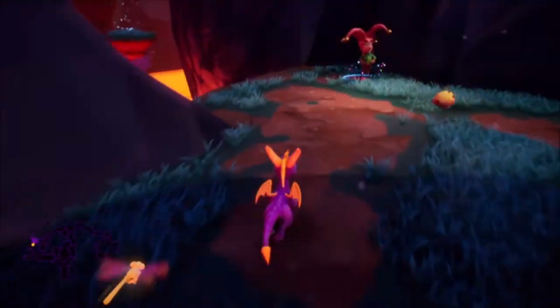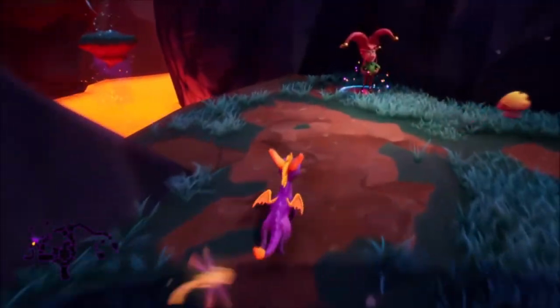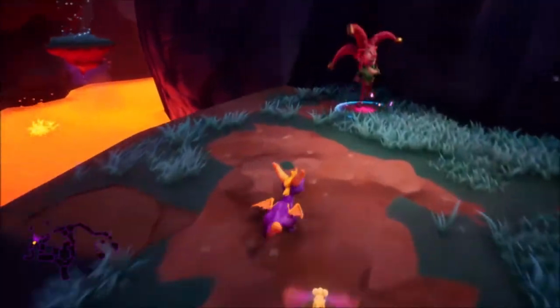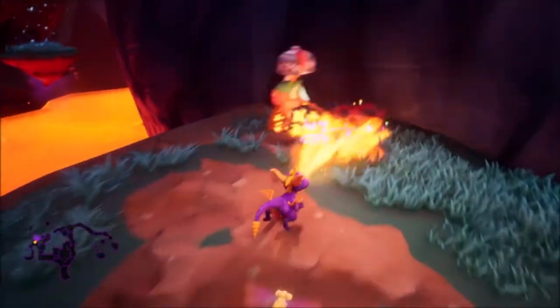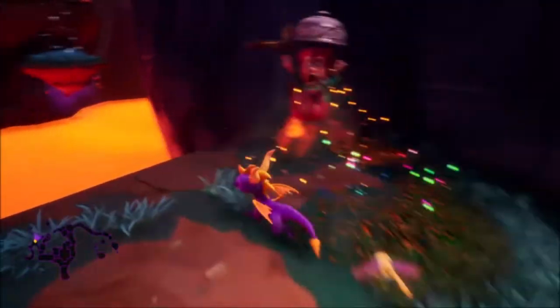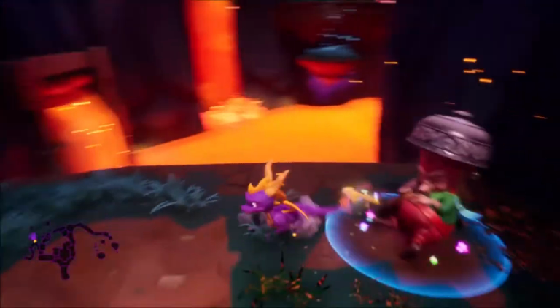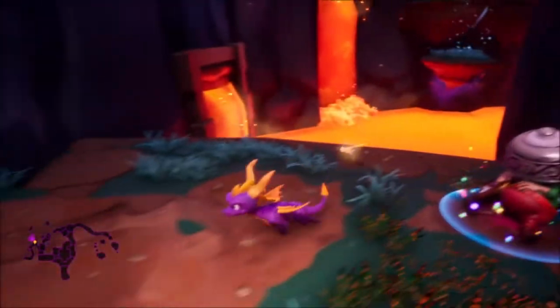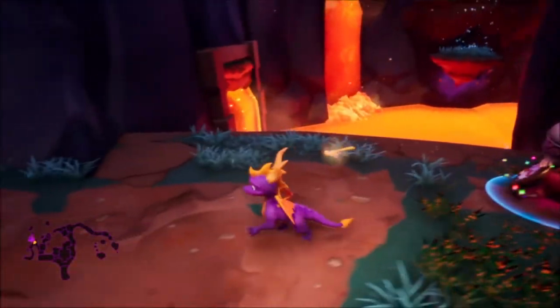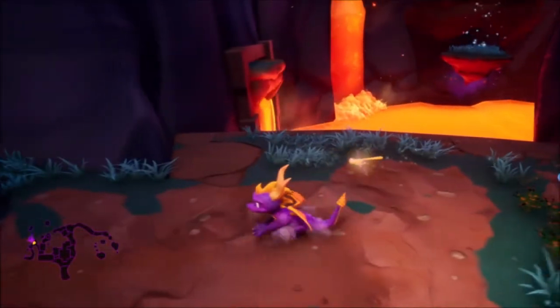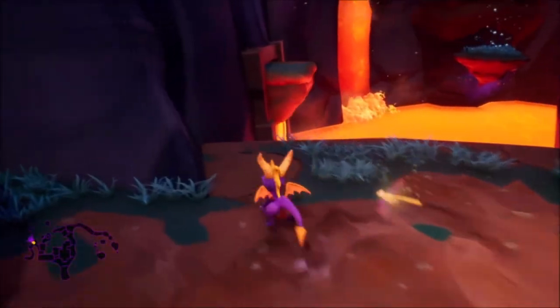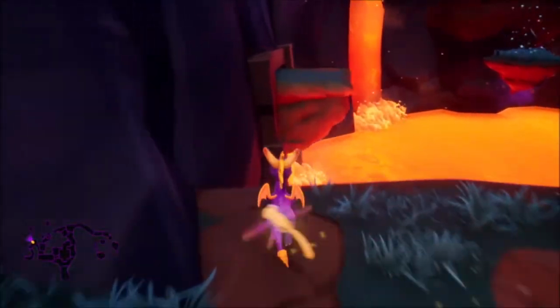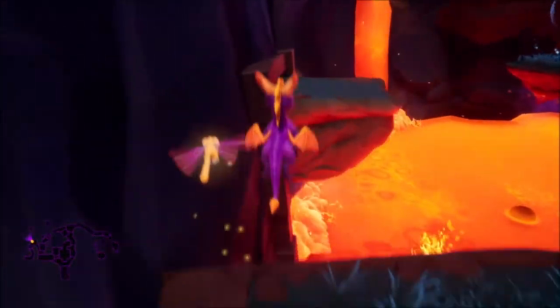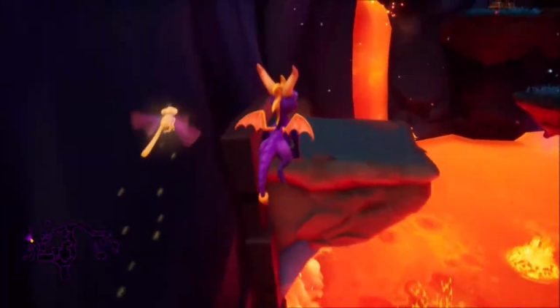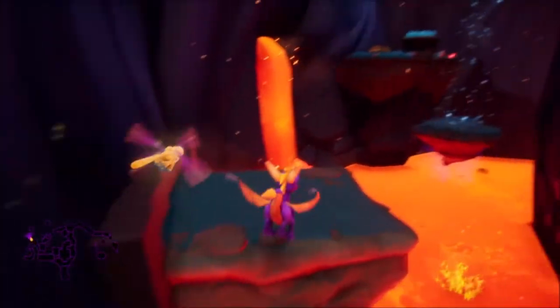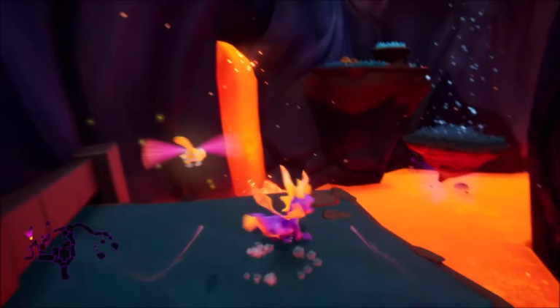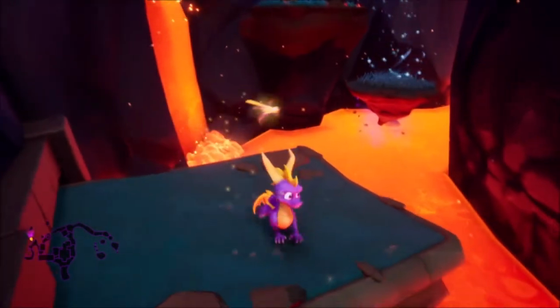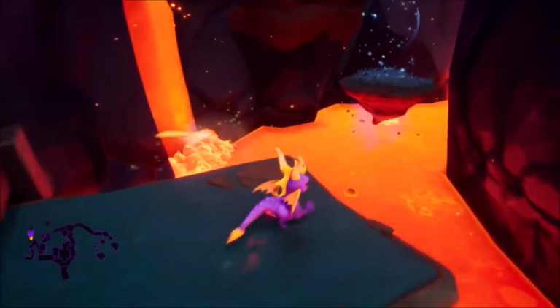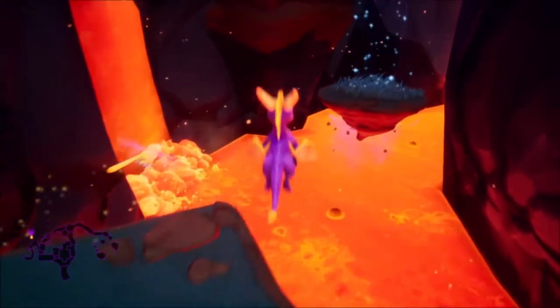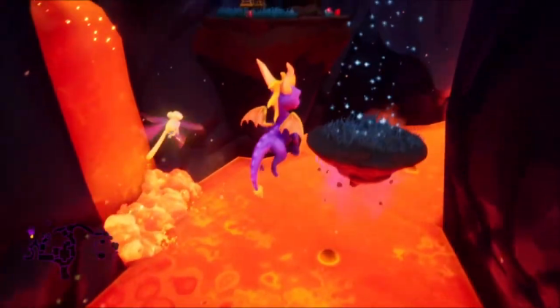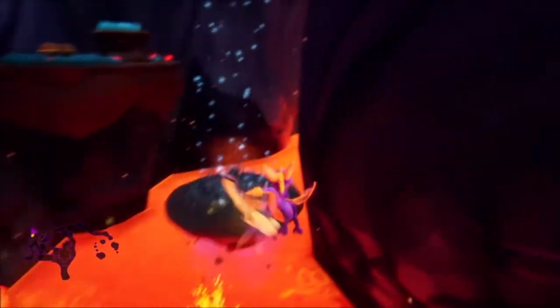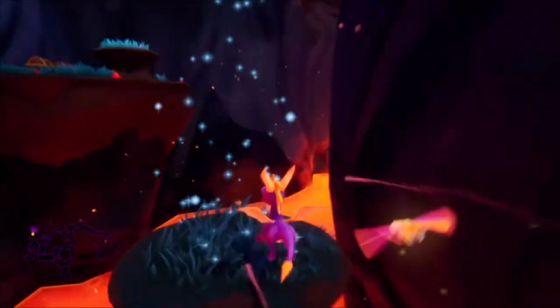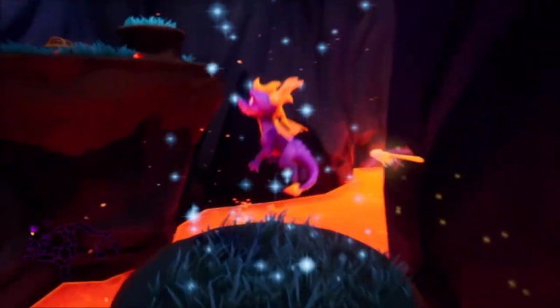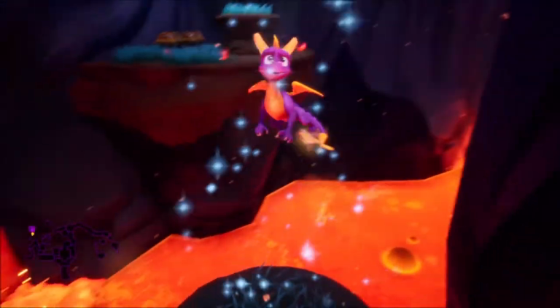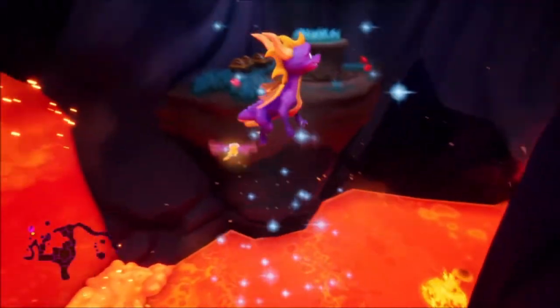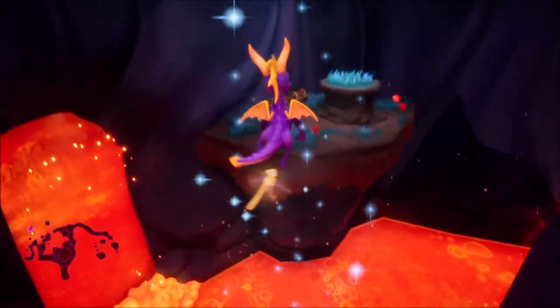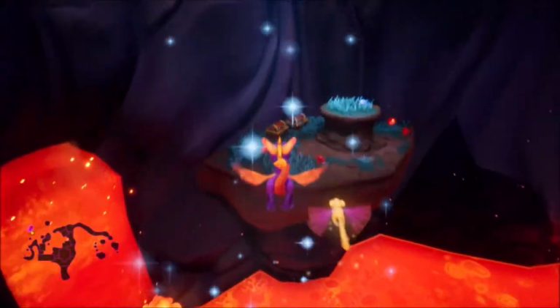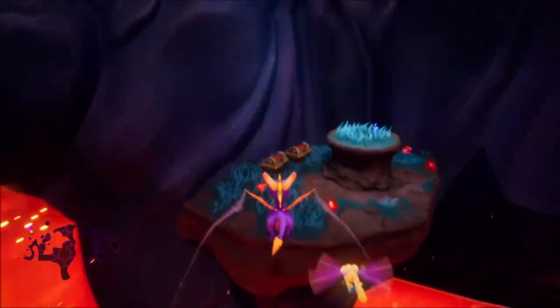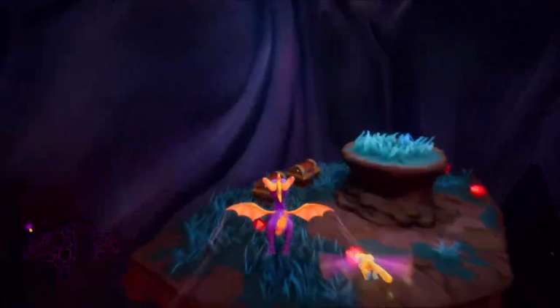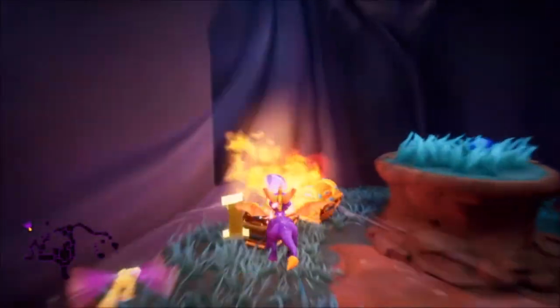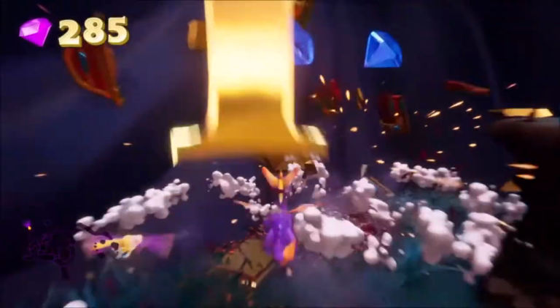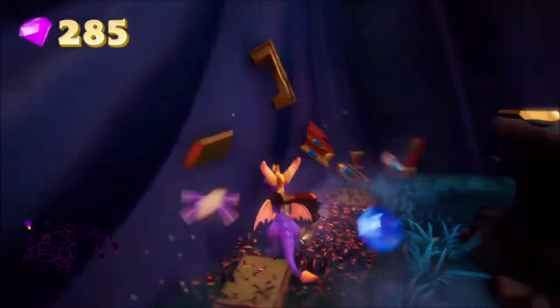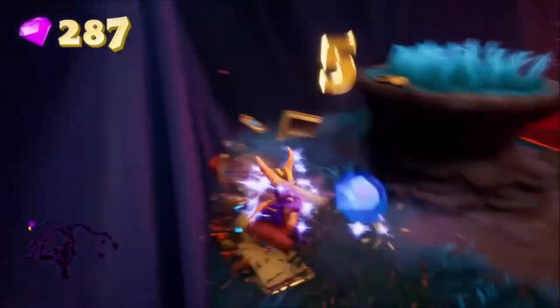After that, come back here and hit this guy. It'll push out this little lever thing on the wall, allowing you to glide over here, taking you to a teleporter over here with some more gems and chests.